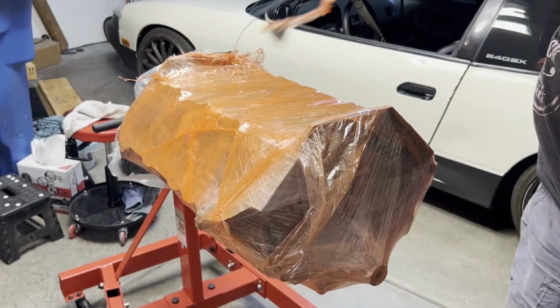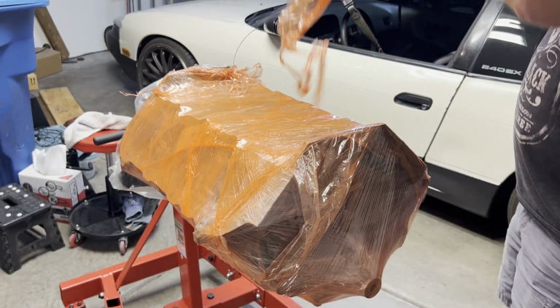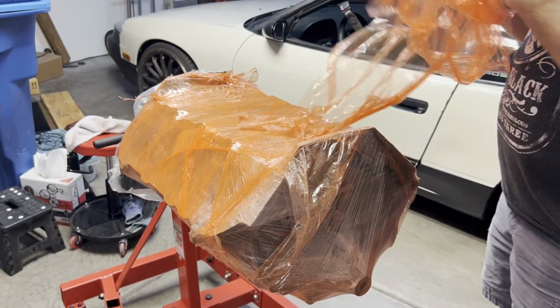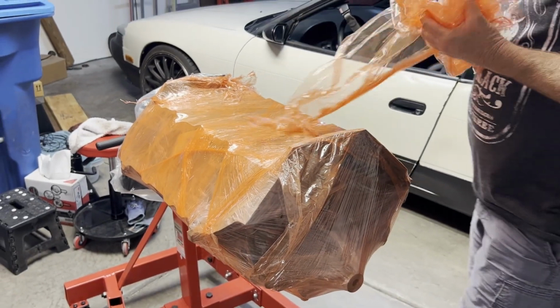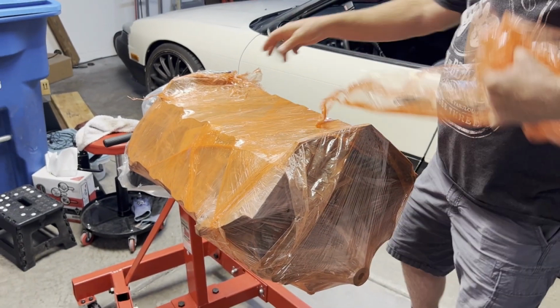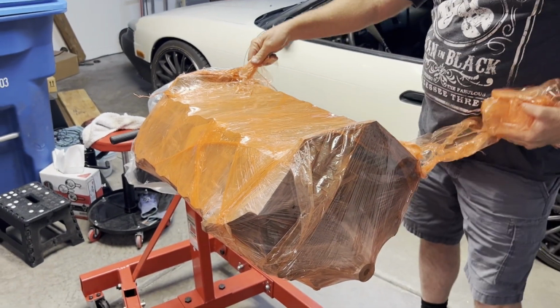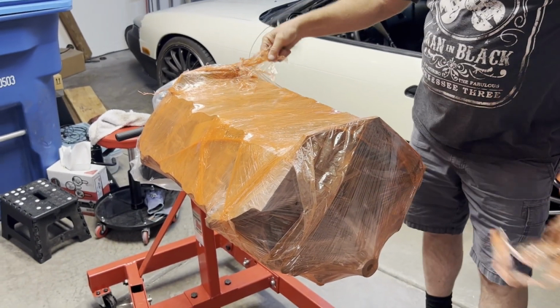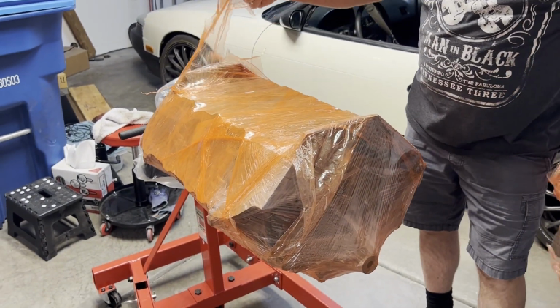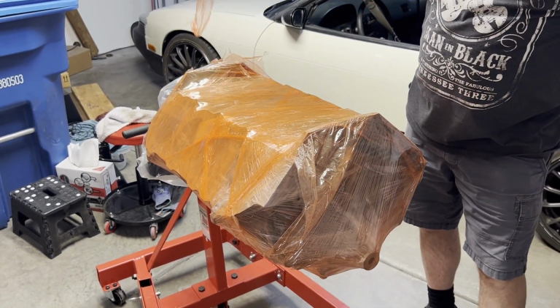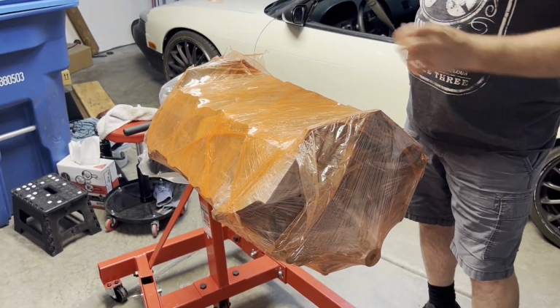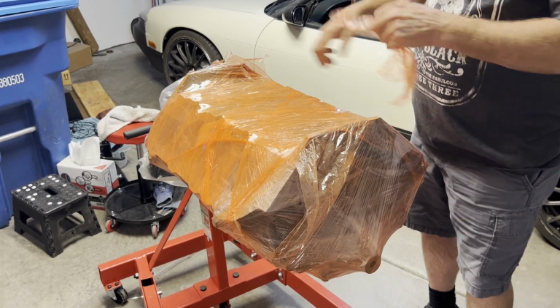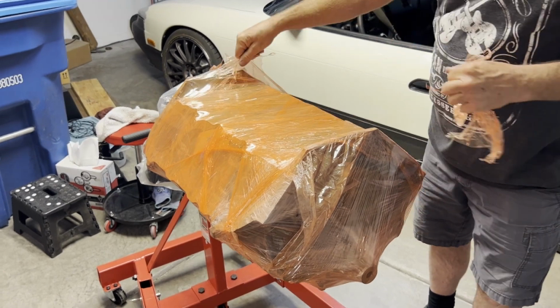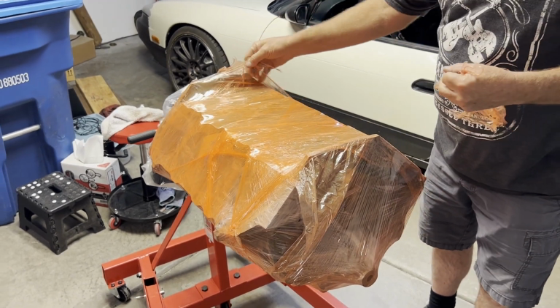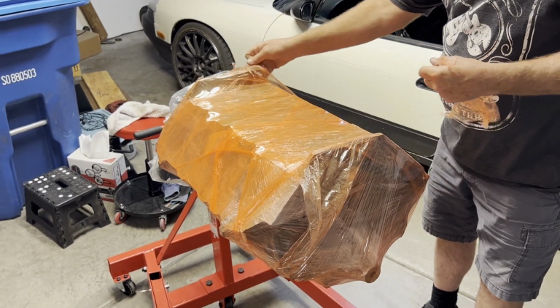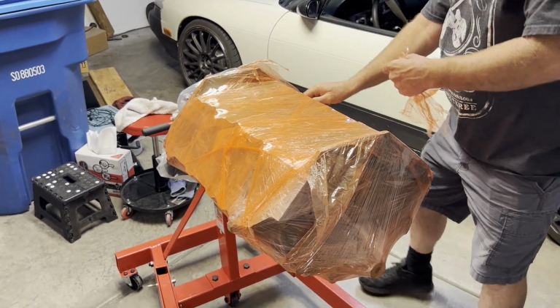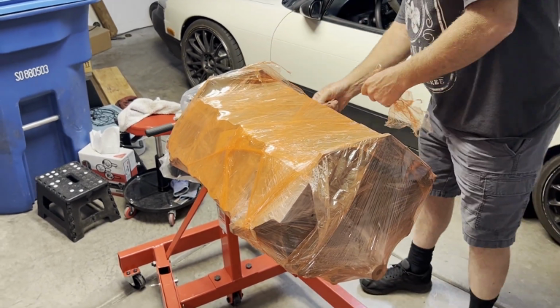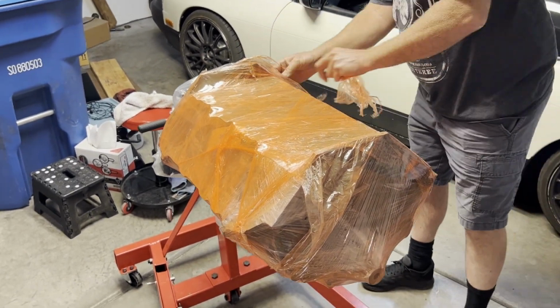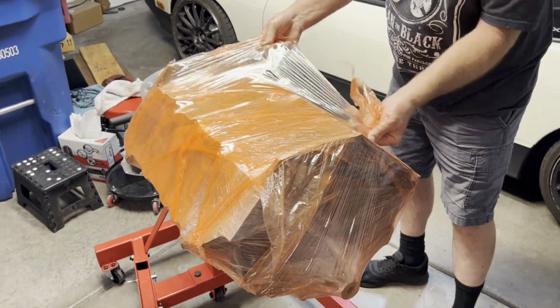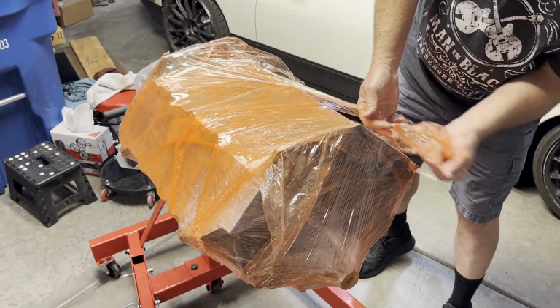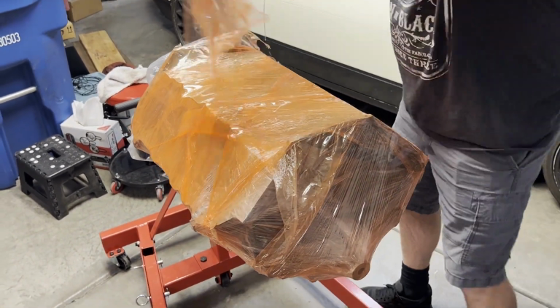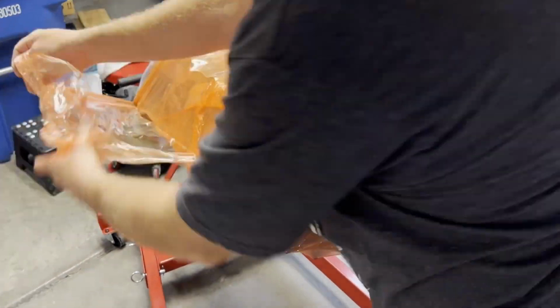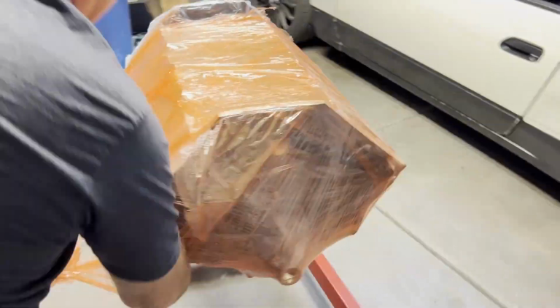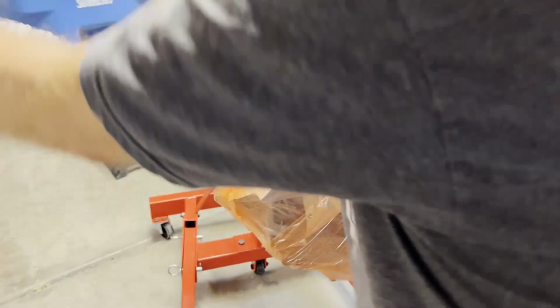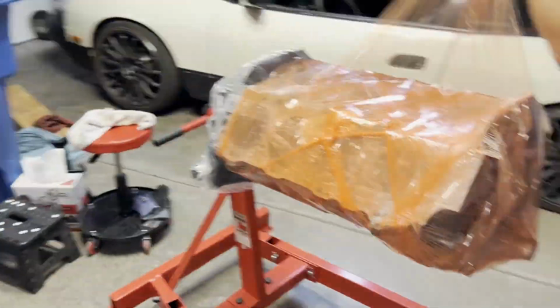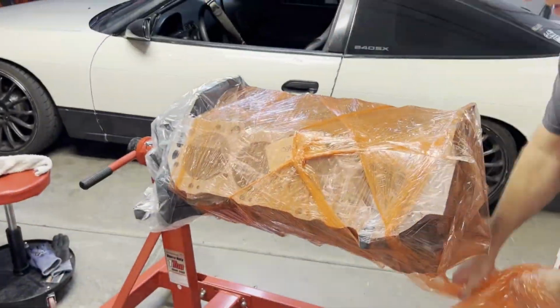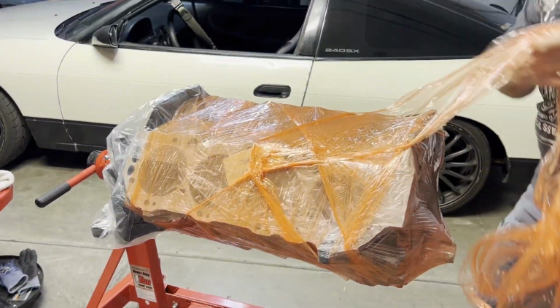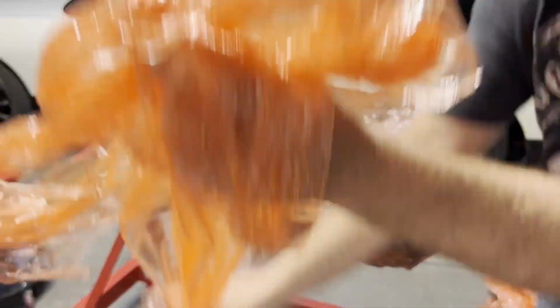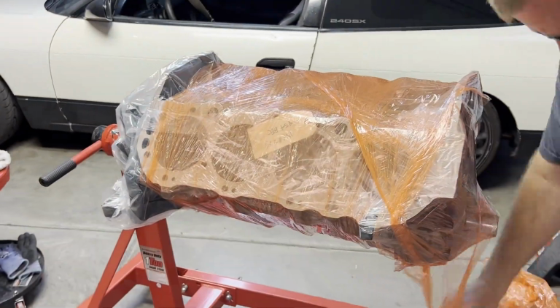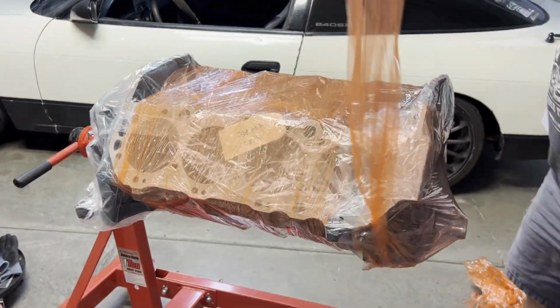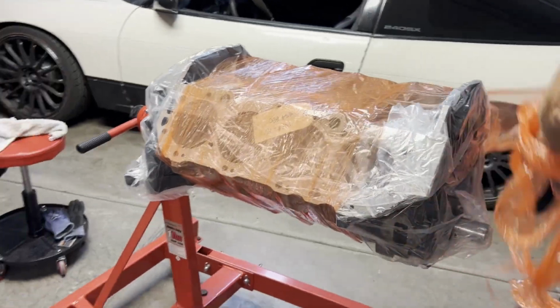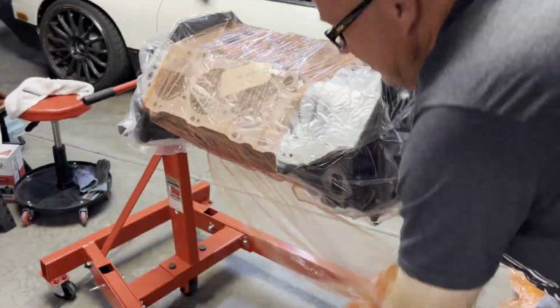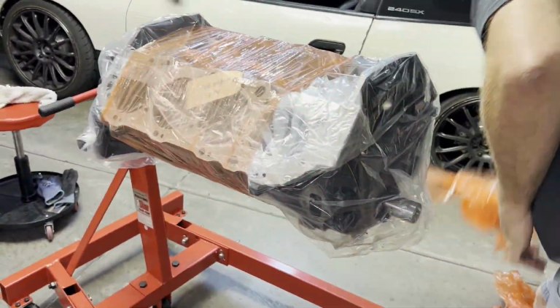After being very patient, we got our freshly machined big block back from our local machine shop, Just Racing. Just Racing worked their magic on this block and it came out beautifully. The overall experience was amazing and we couldn't speak highly enough about Just Racing.